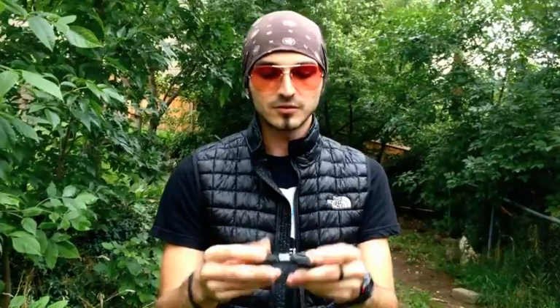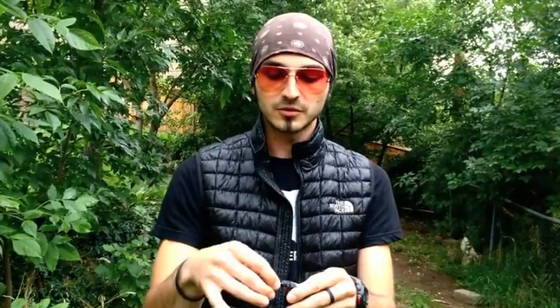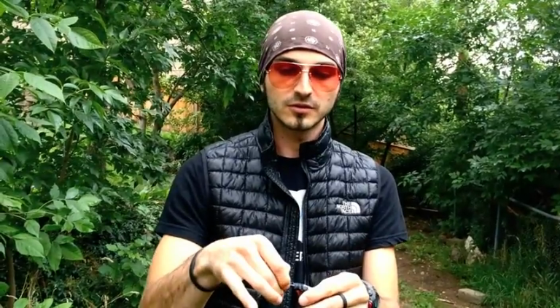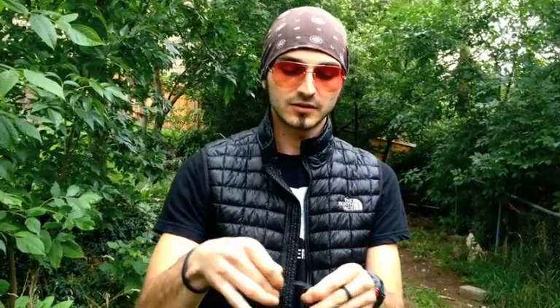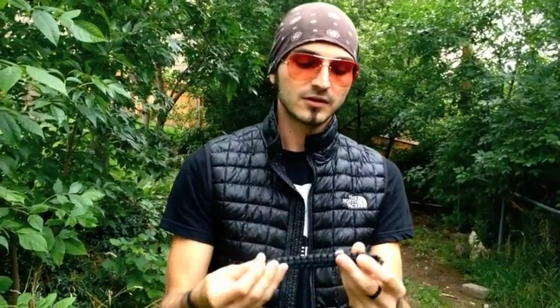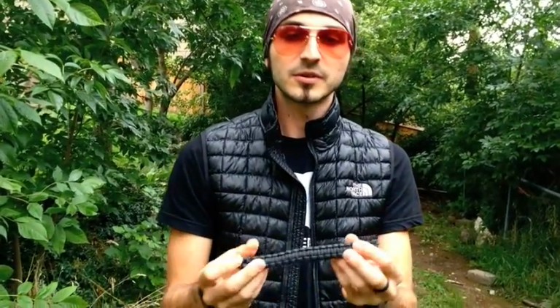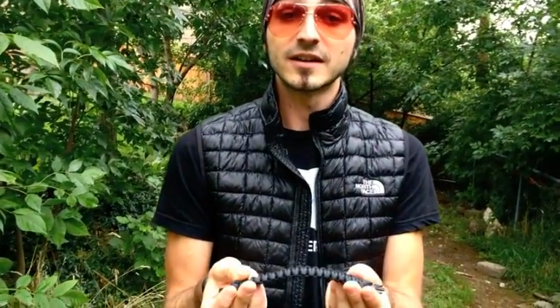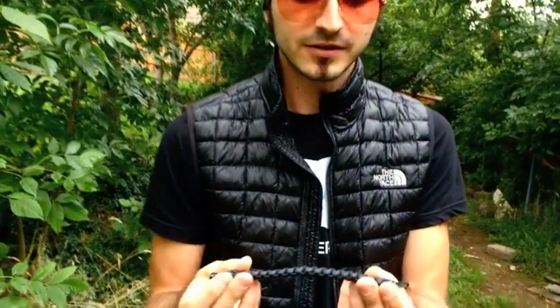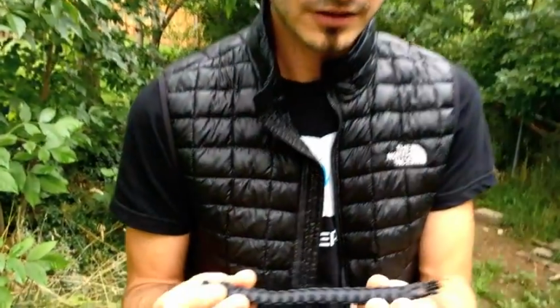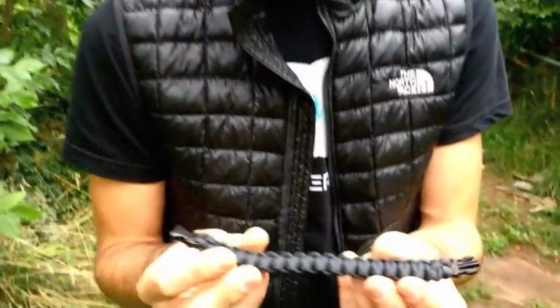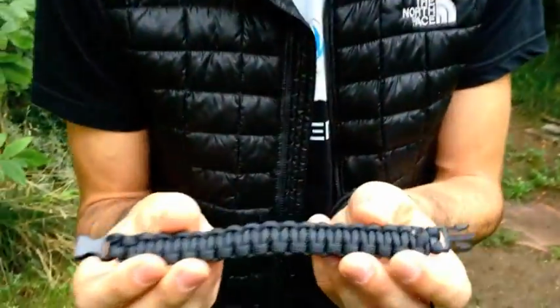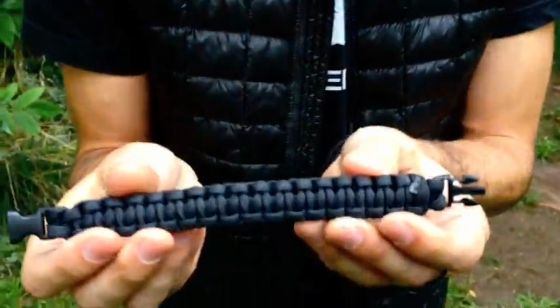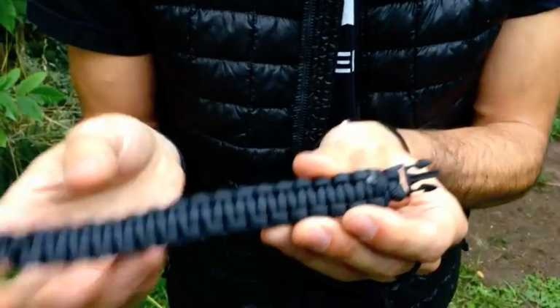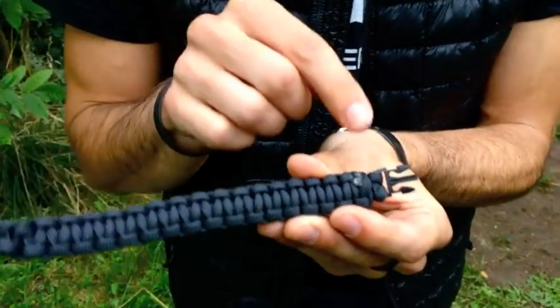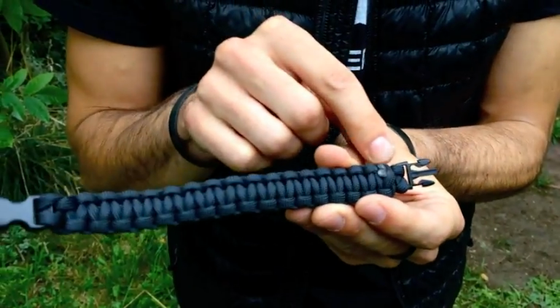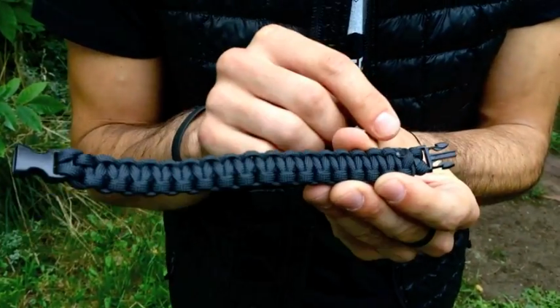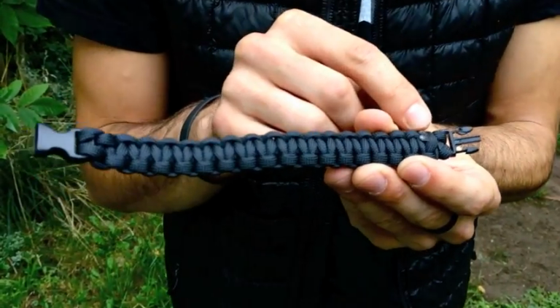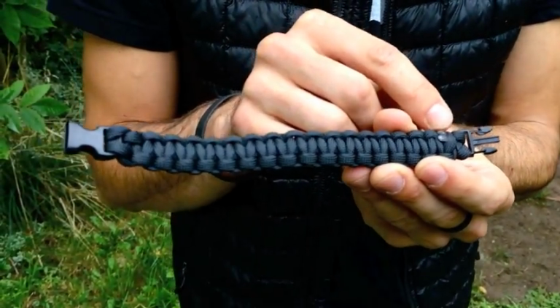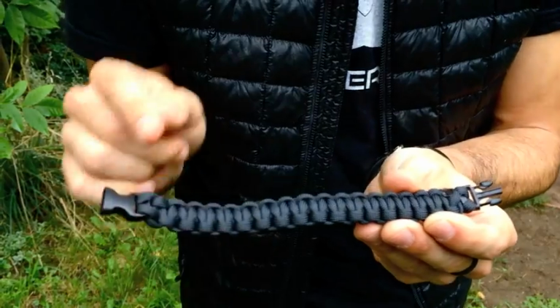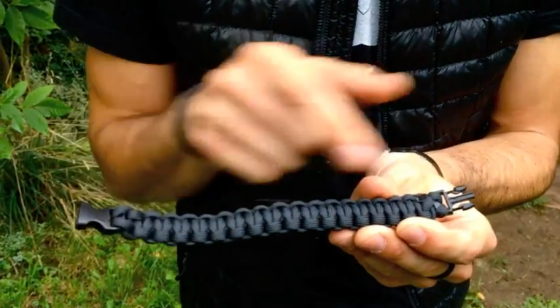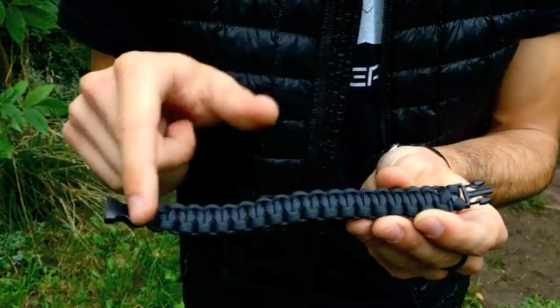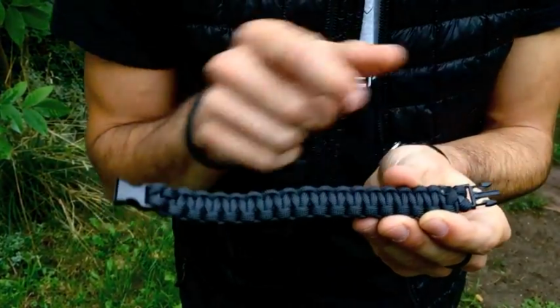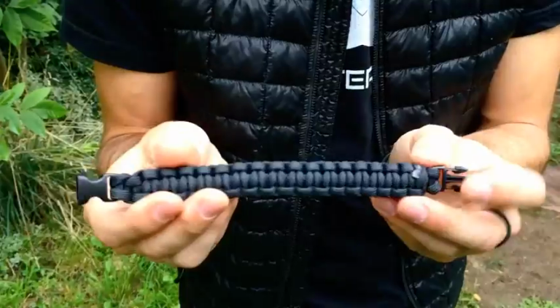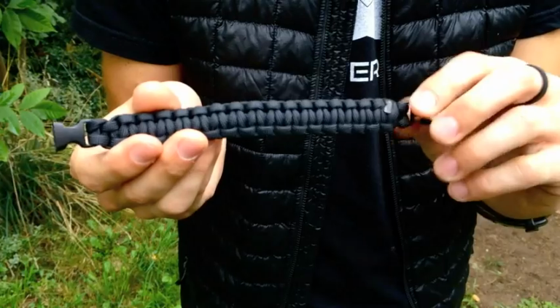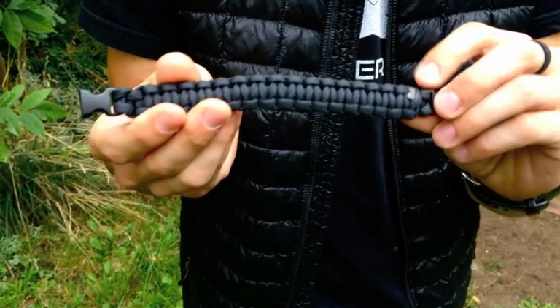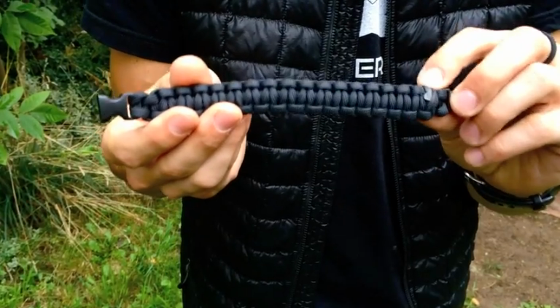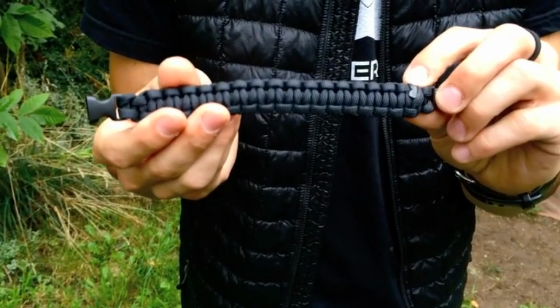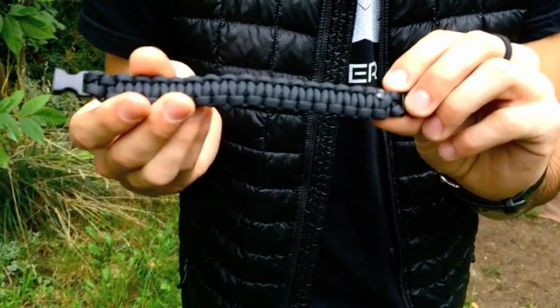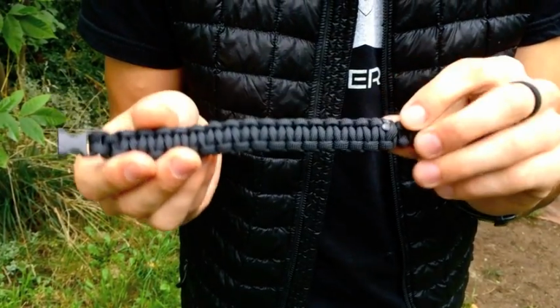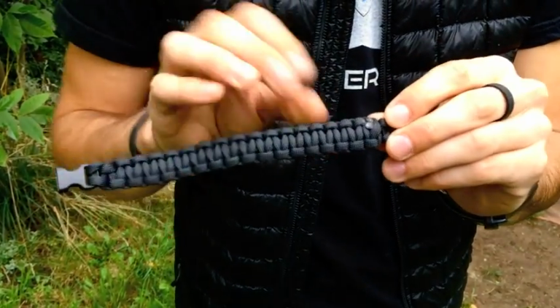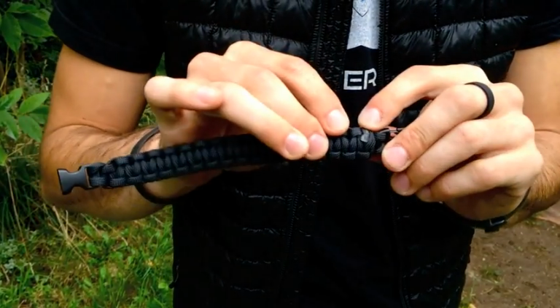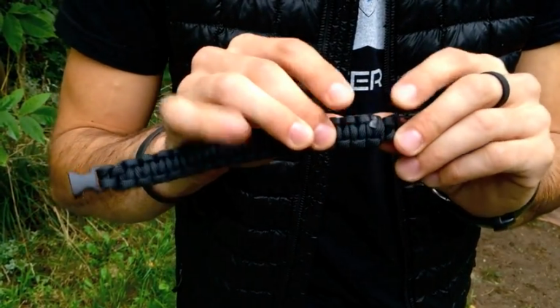What you're going to want to do is figure out where they tied it off at the end. What we're looking for is a different texture, and it'll be on one of these ends. Once you find and locate that exact point, what you're going to want to do is work it loose.